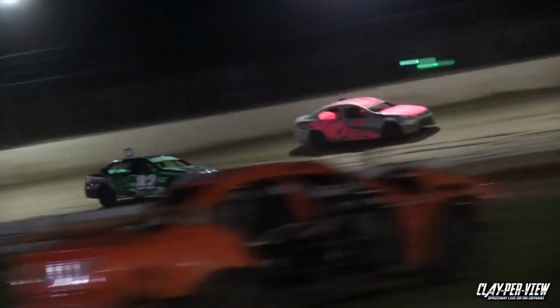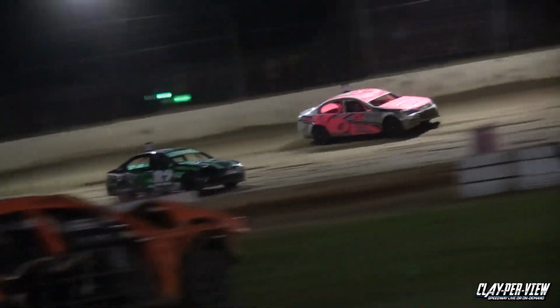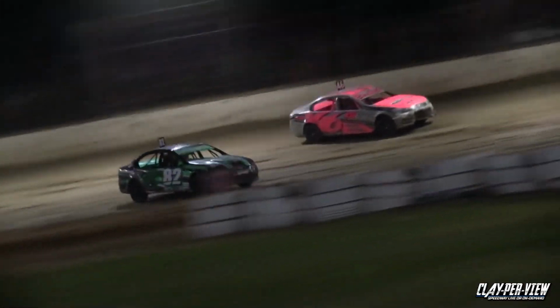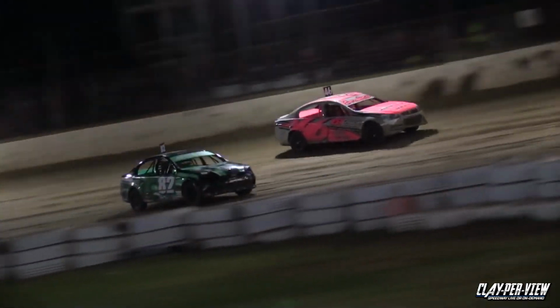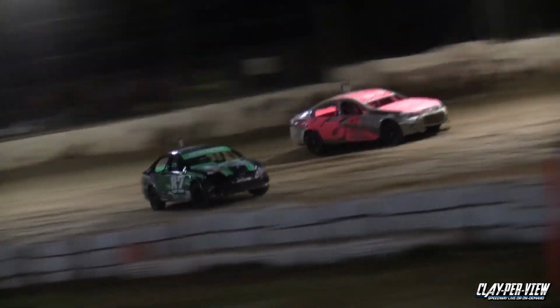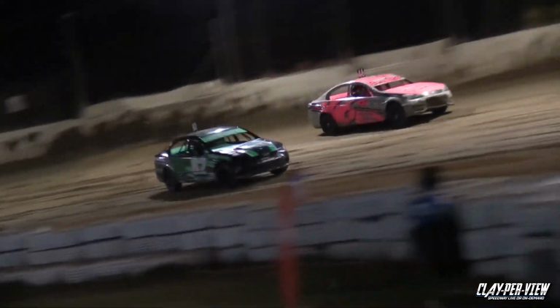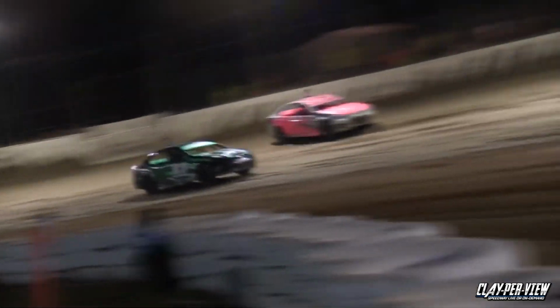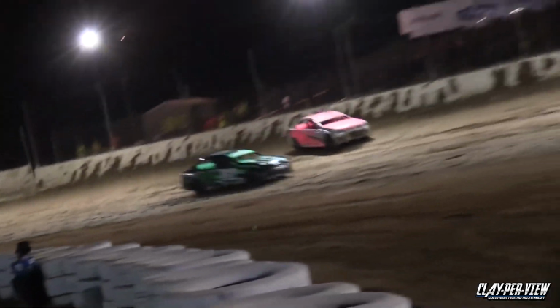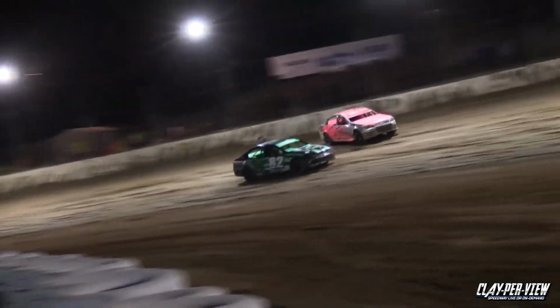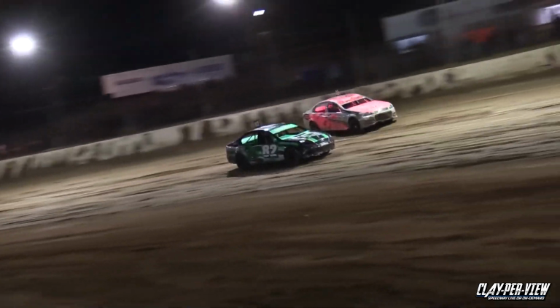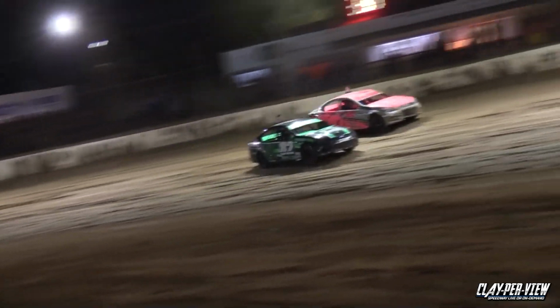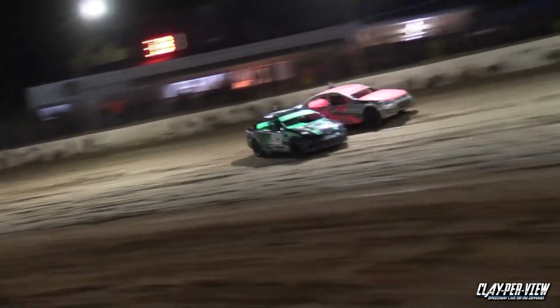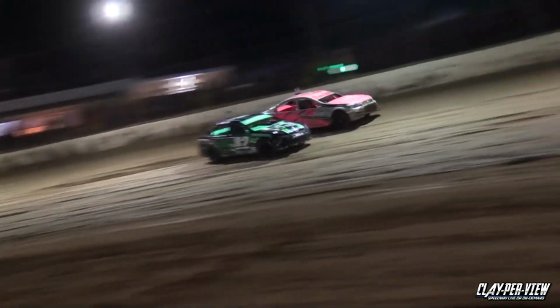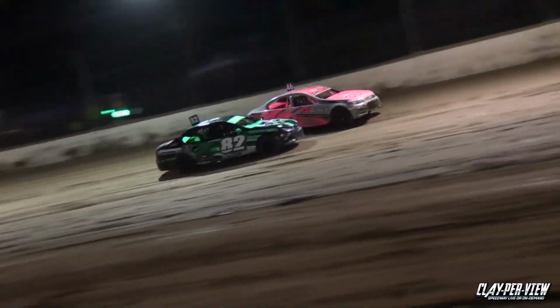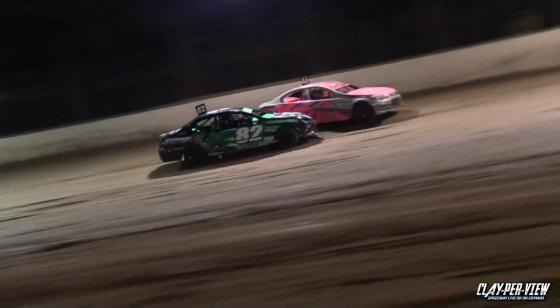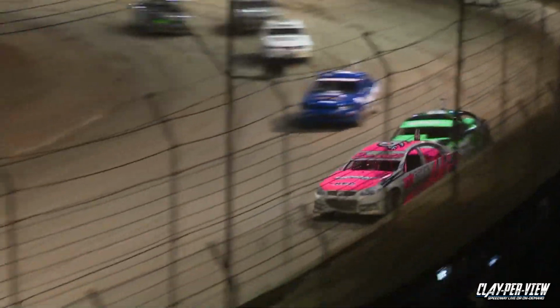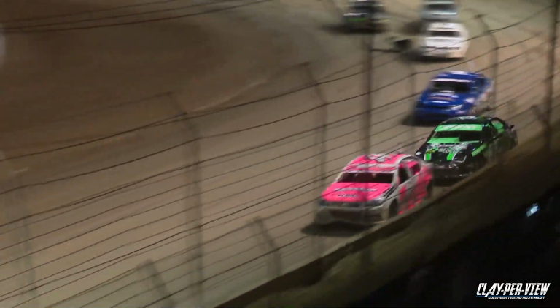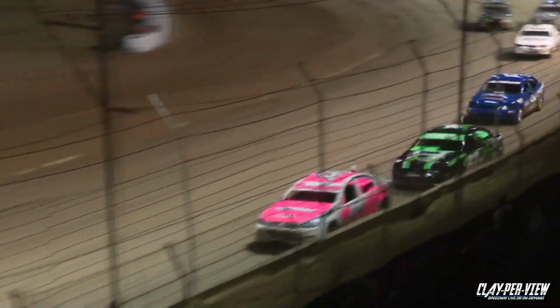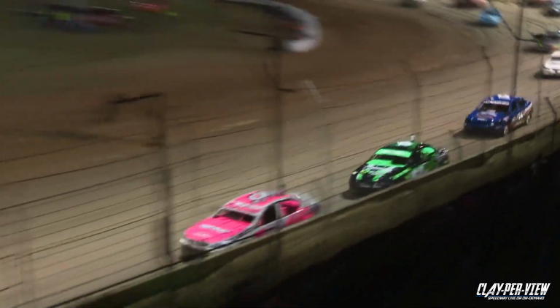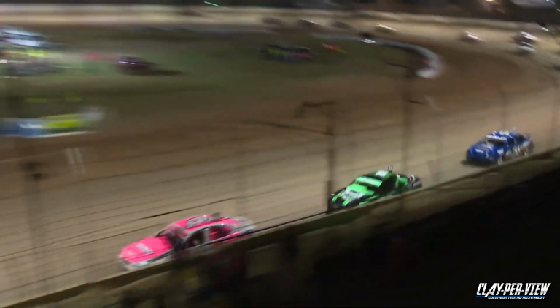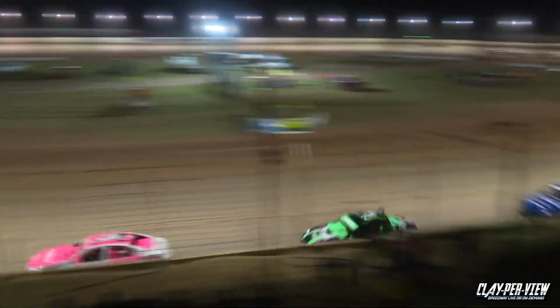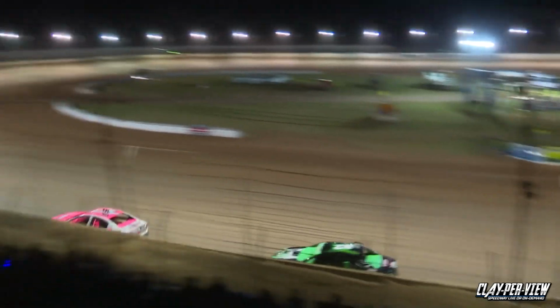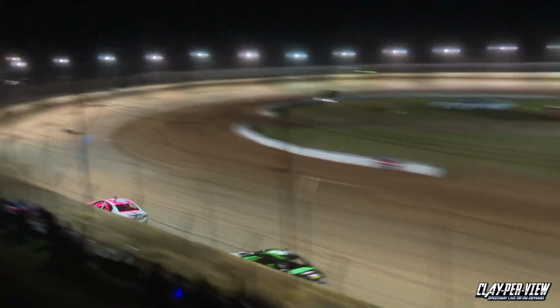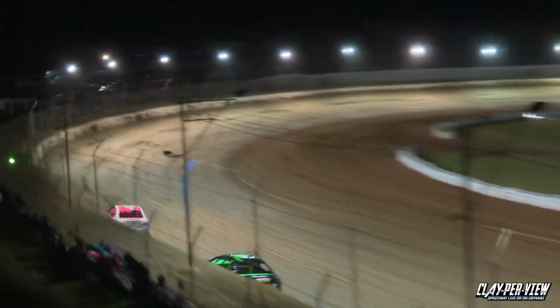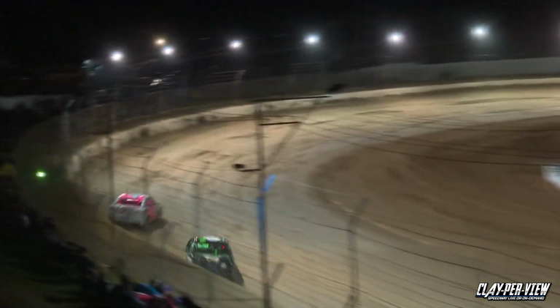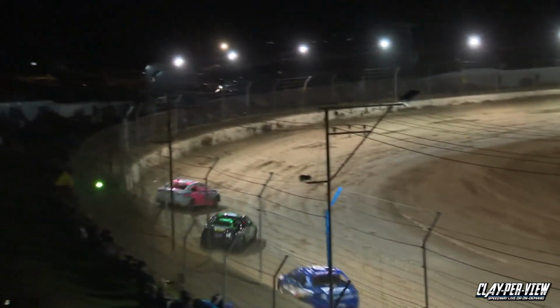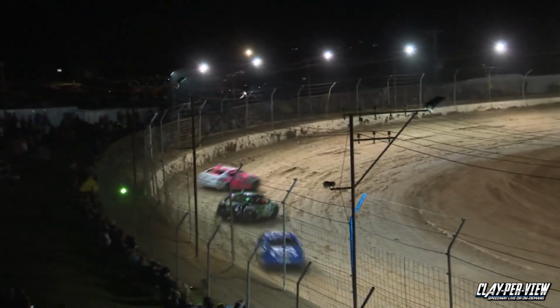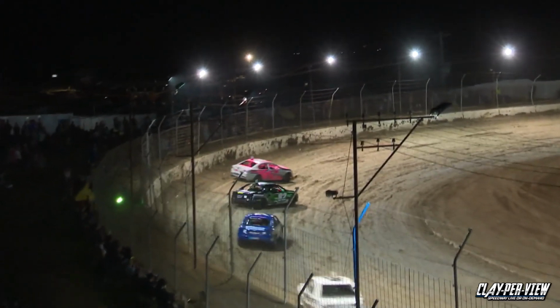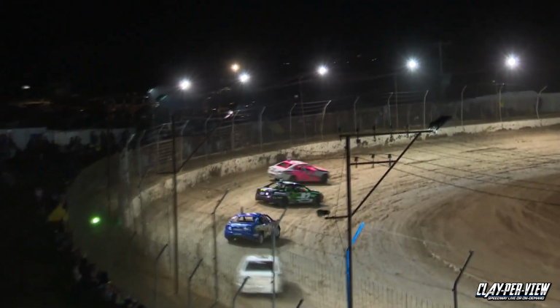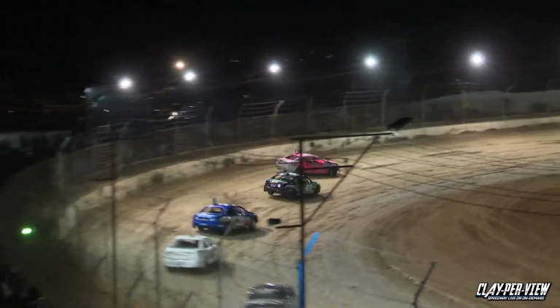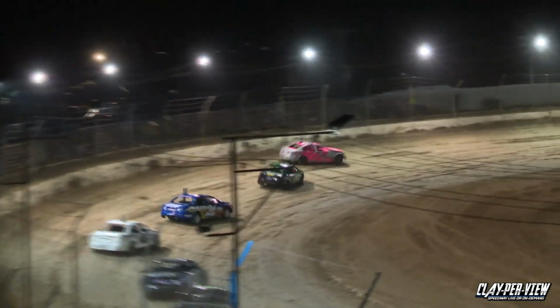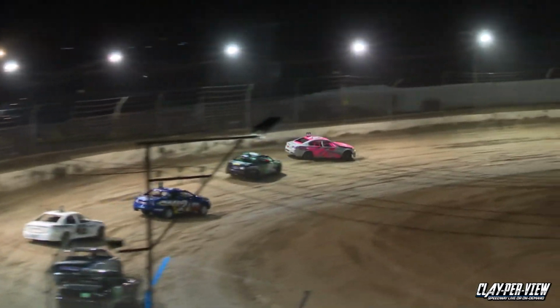Down into second place is Roycroft who fights back on the inside. Into the main straight — it's Baer just getting around Roycroft. Back there to Jennings in third, Clark fourth, back there in fifth place is Nelson.